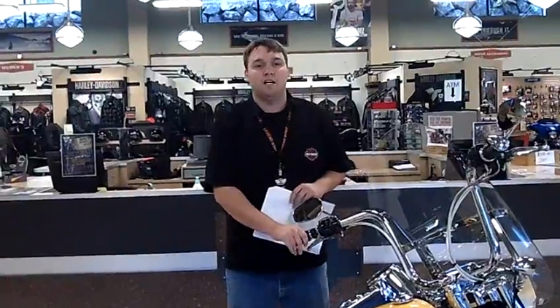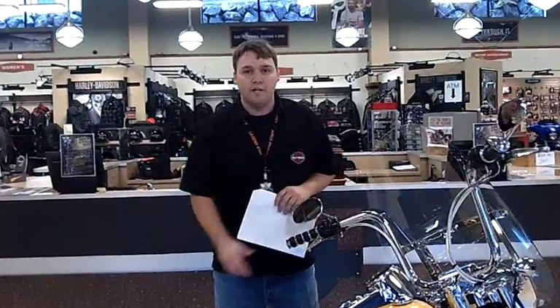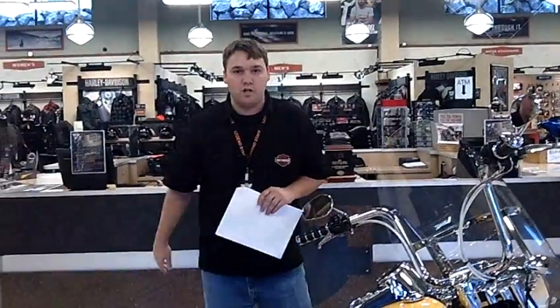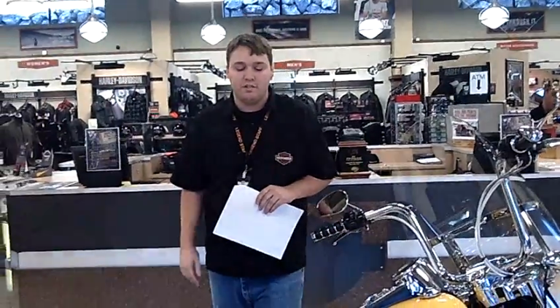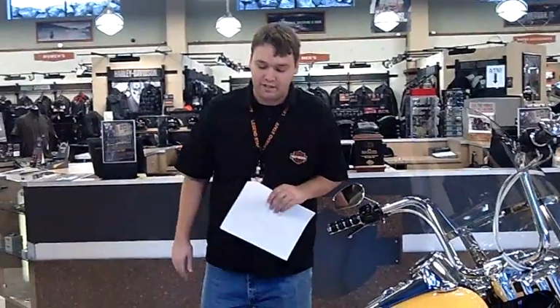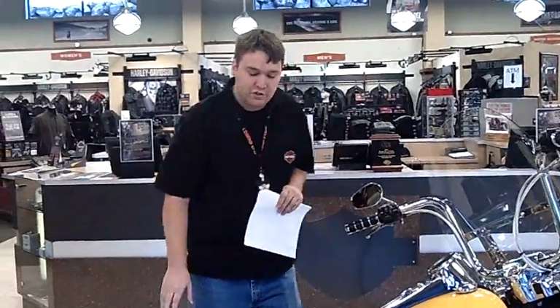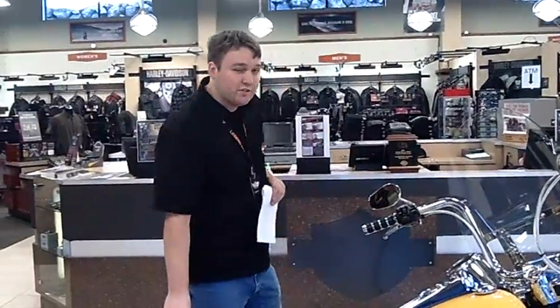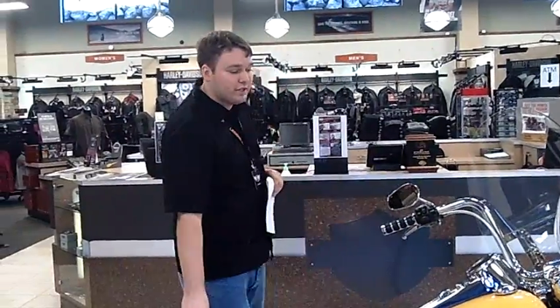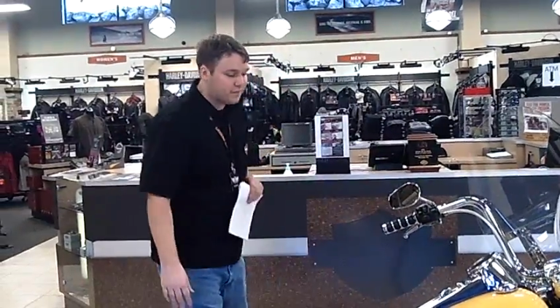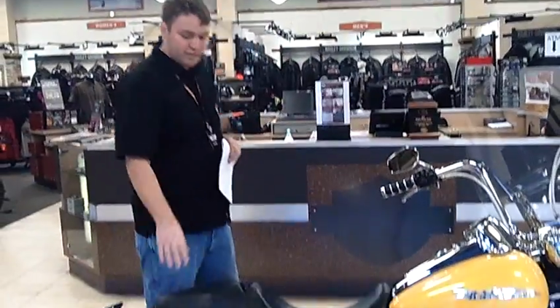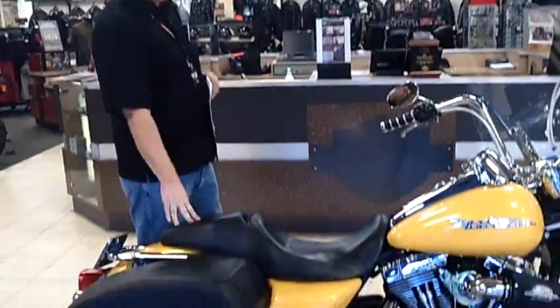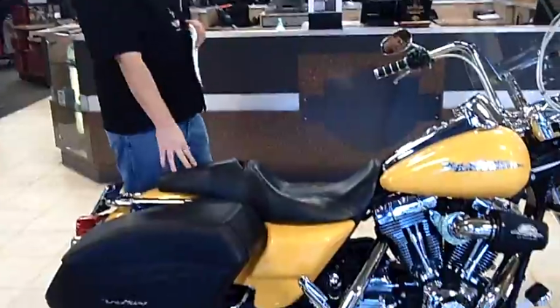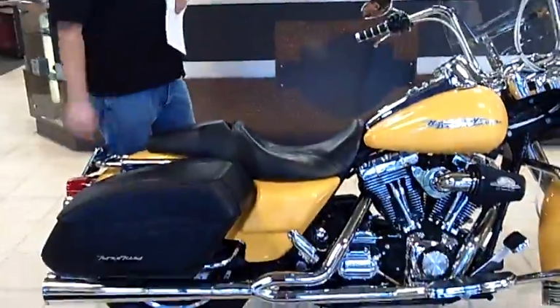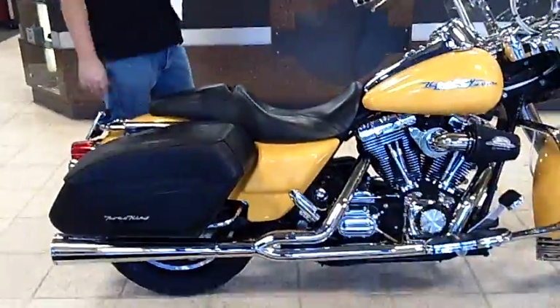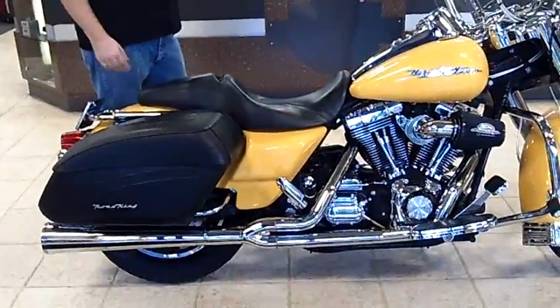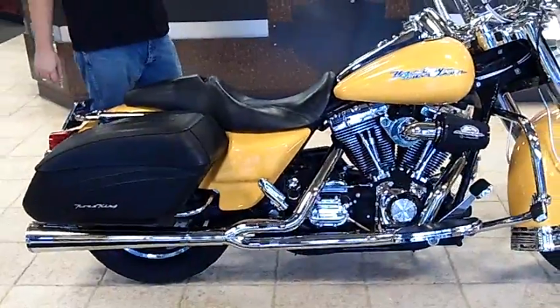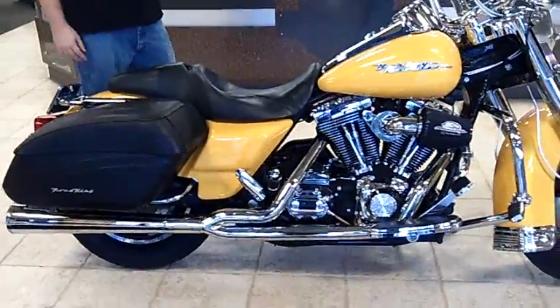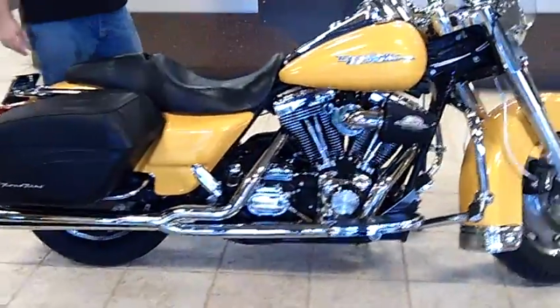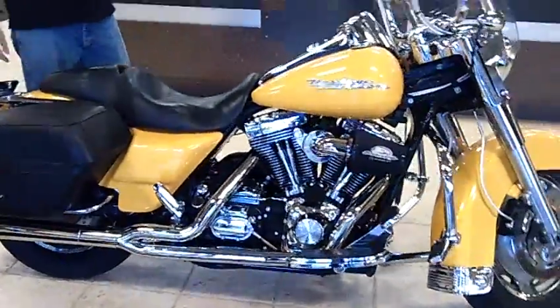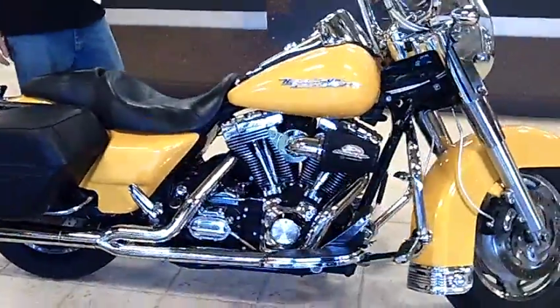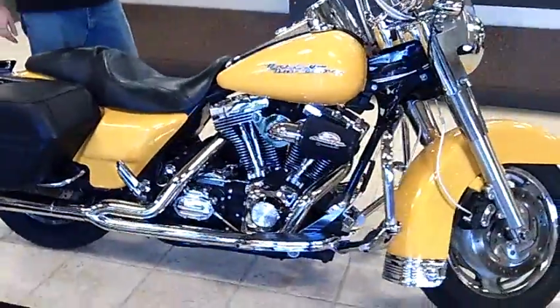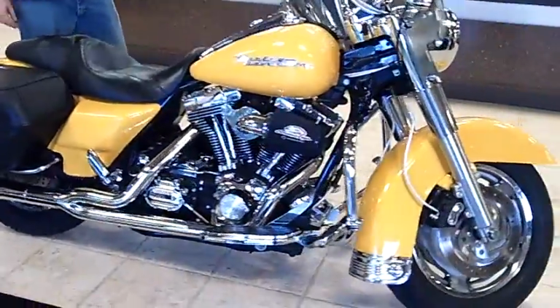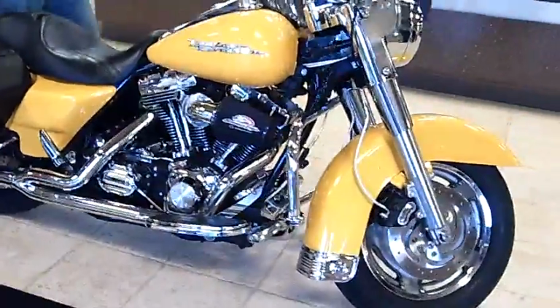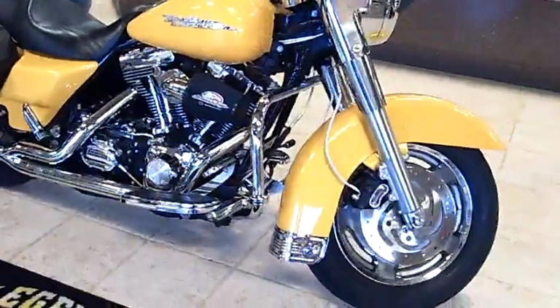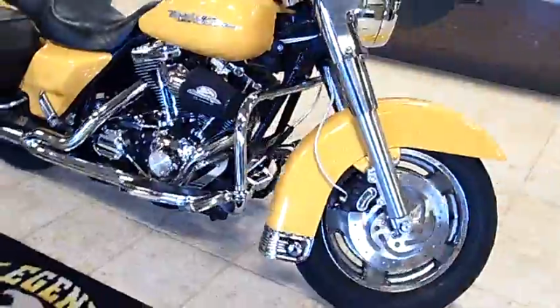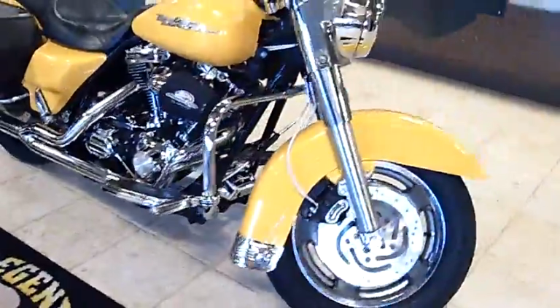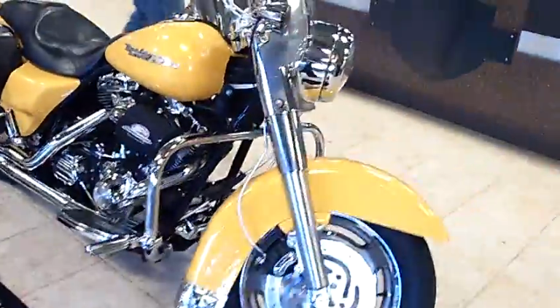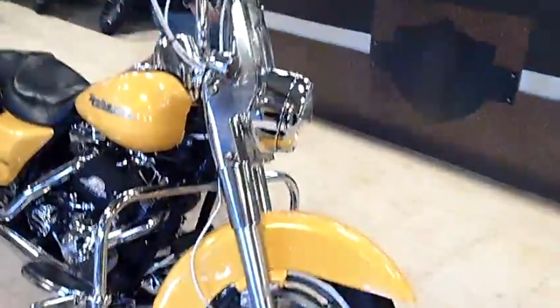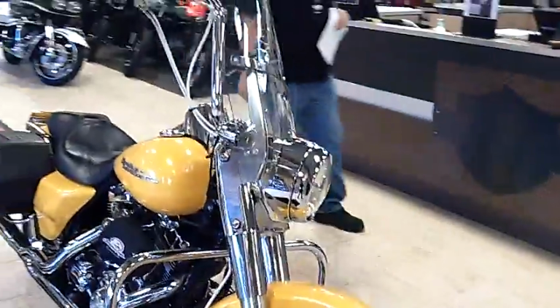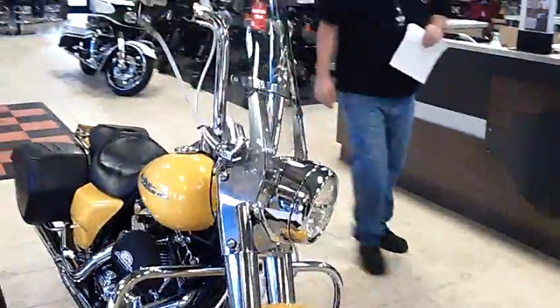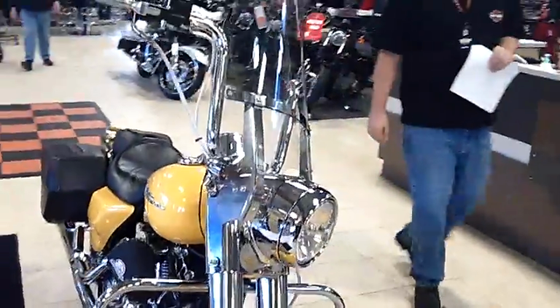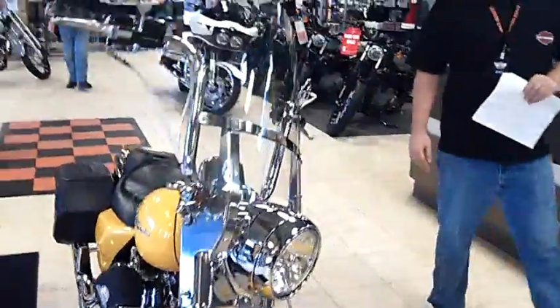Hi there, my name is Josh Hall down here at Legend Harley in Silverdale. Here with this 2005 Road King, stock number T51664. It's a 2005 Road King,